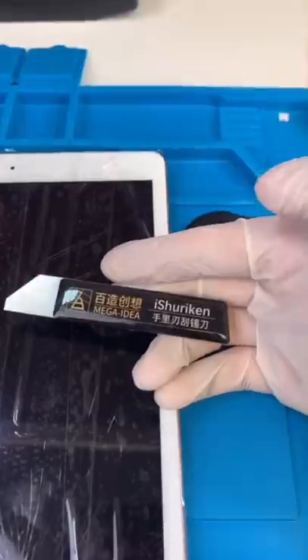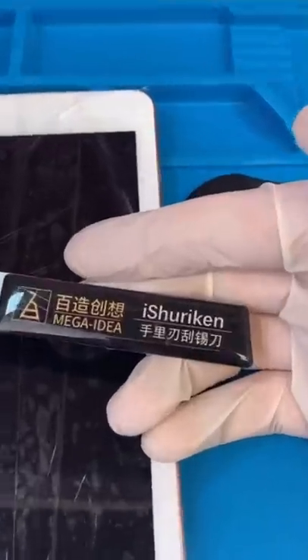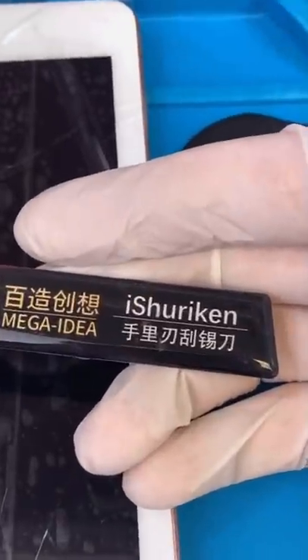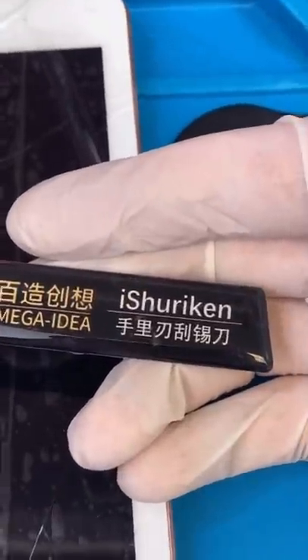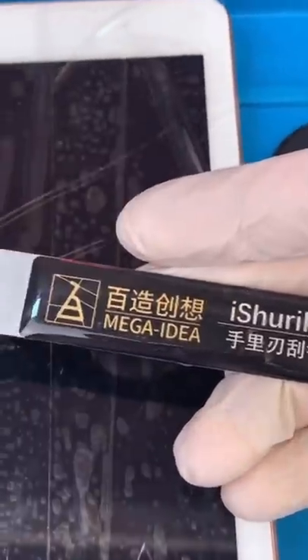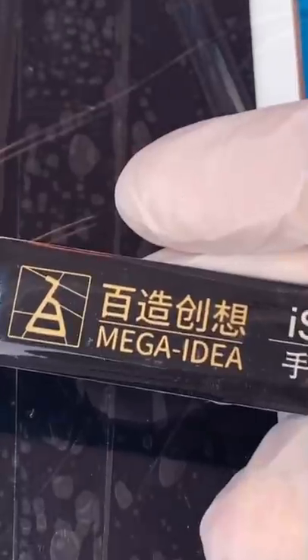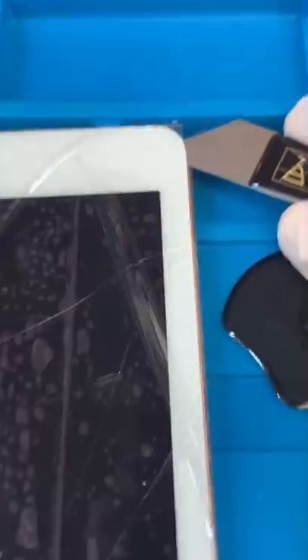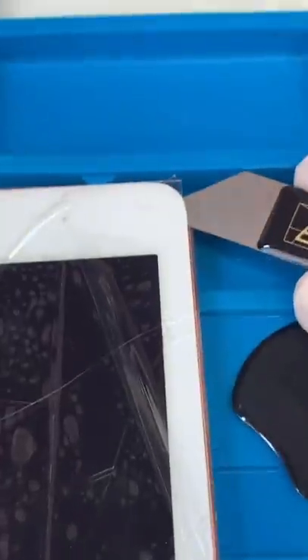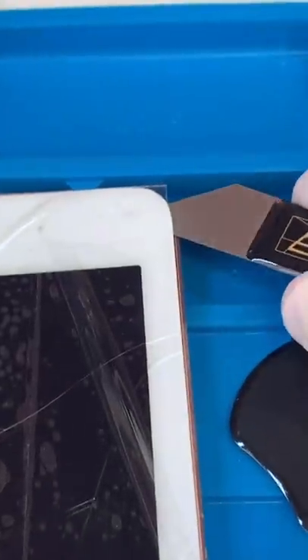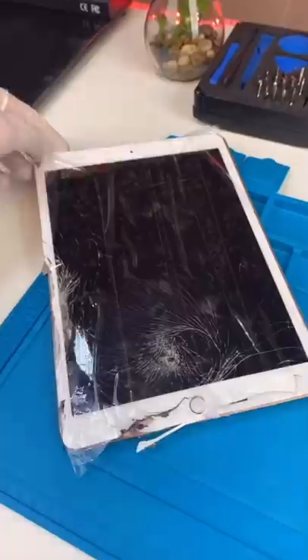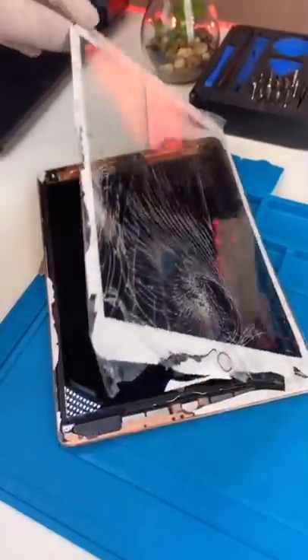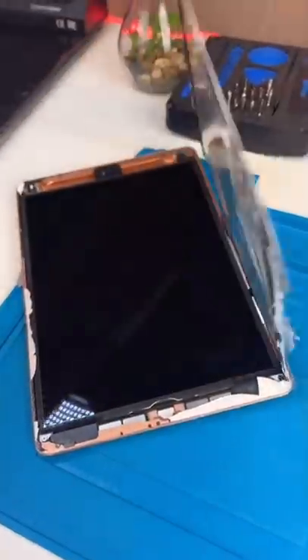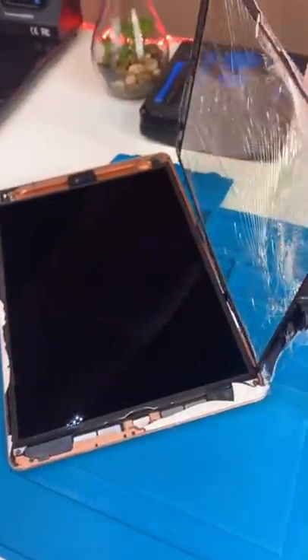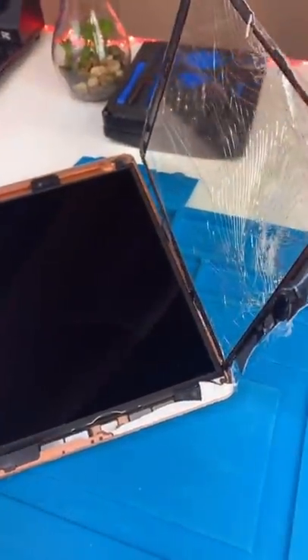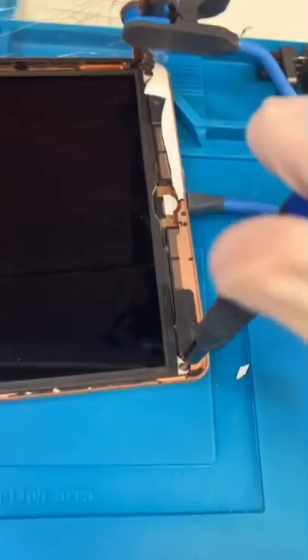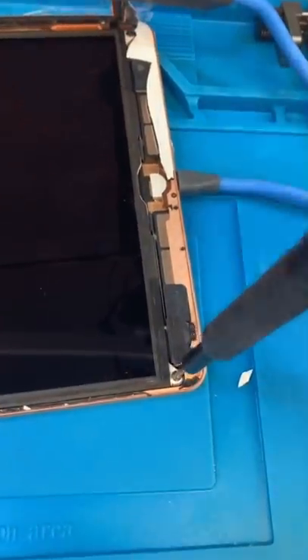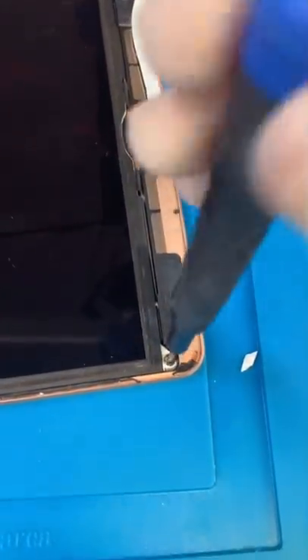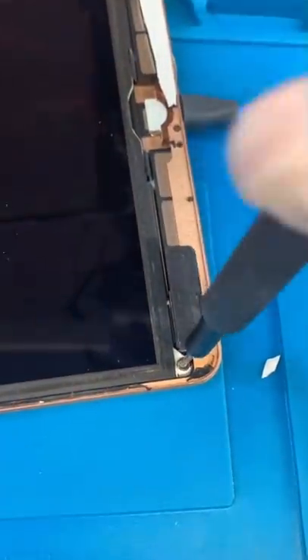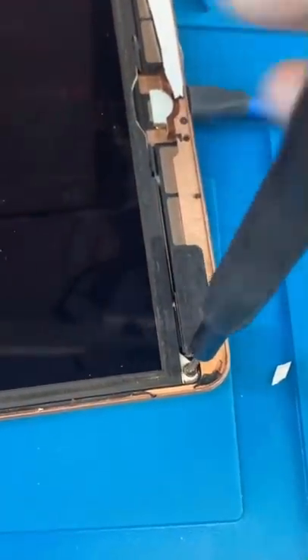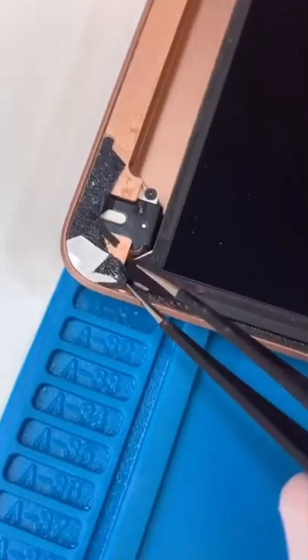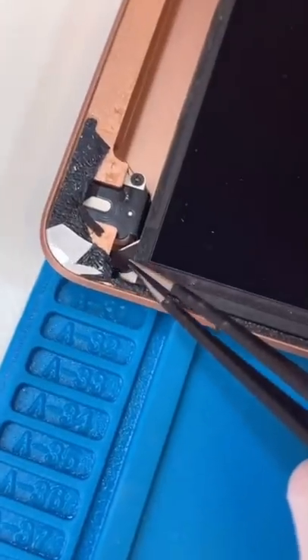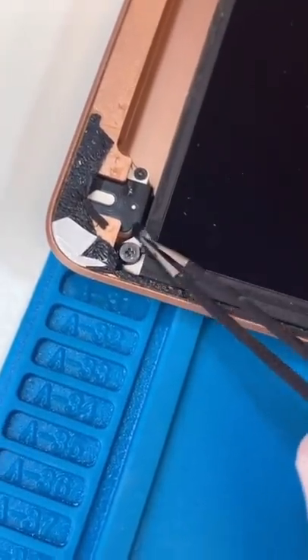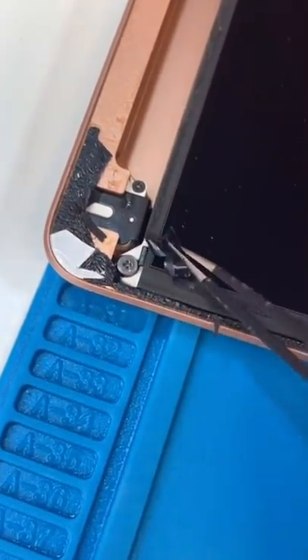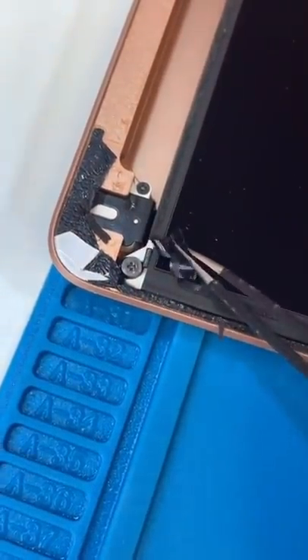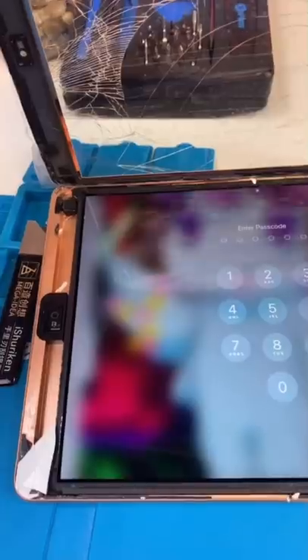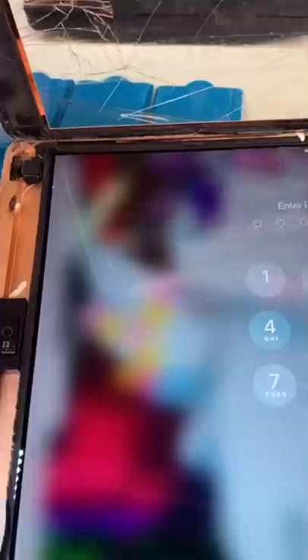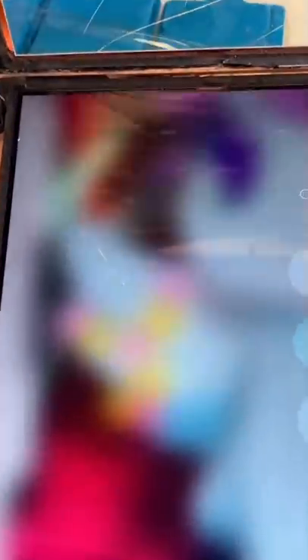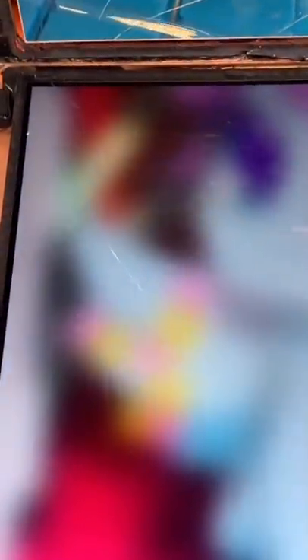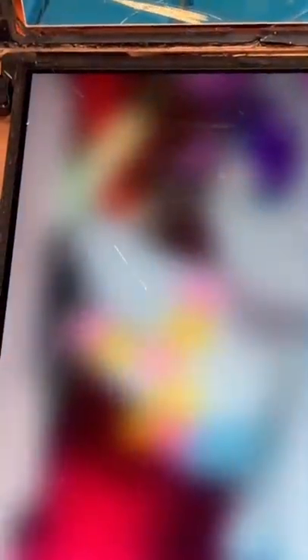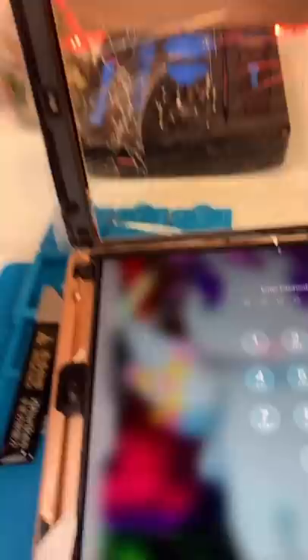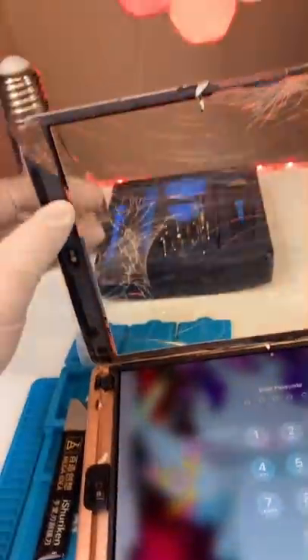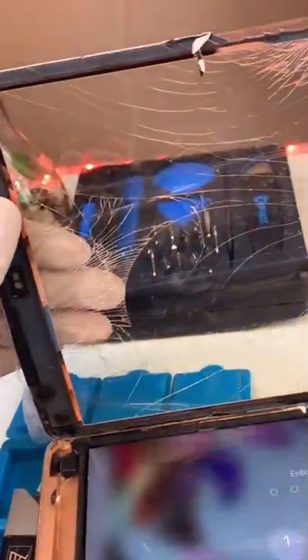We're going to use our iShutiken mega idea to get under the screen, and we're just going to open it up like a broken book. Now we can unscrew and move this tape to reveal a secret screw. And we have a scratch in the screen from the glass.